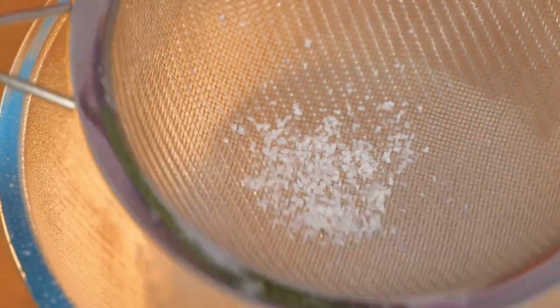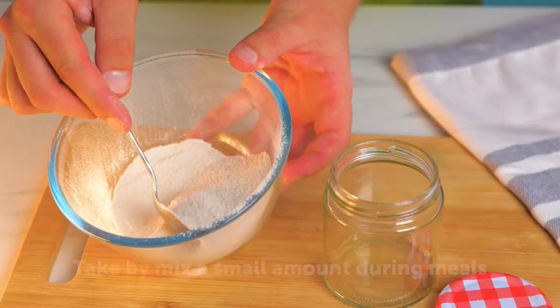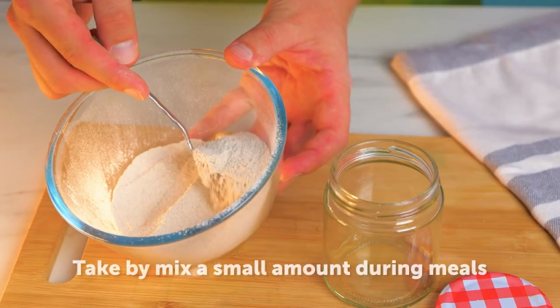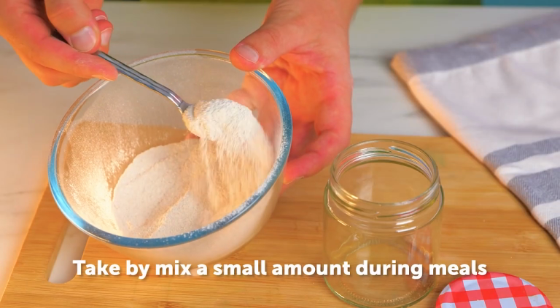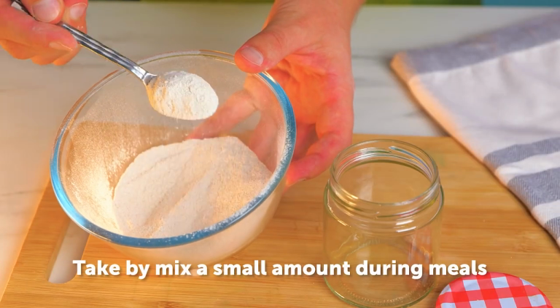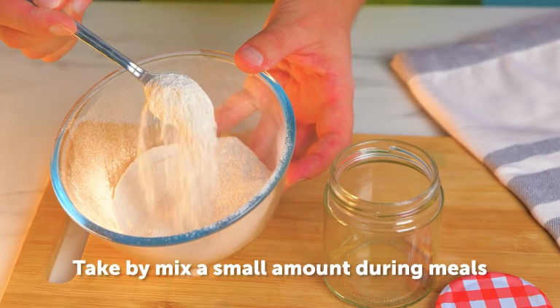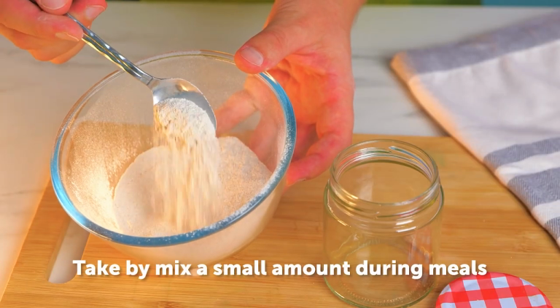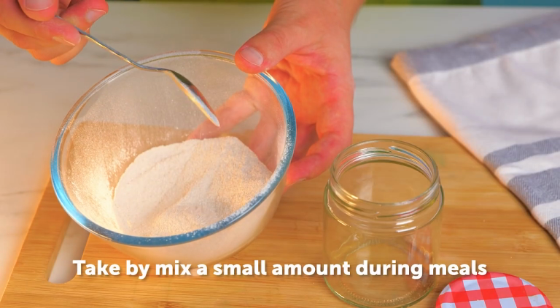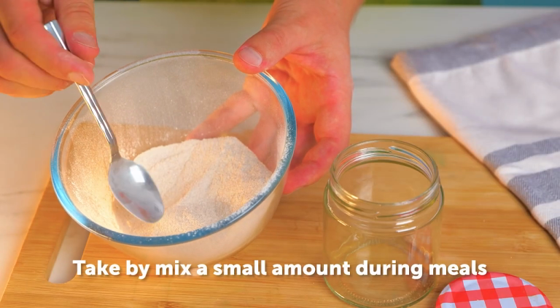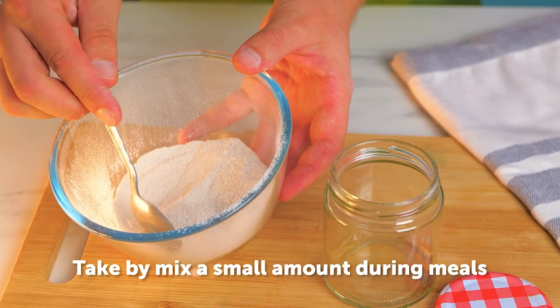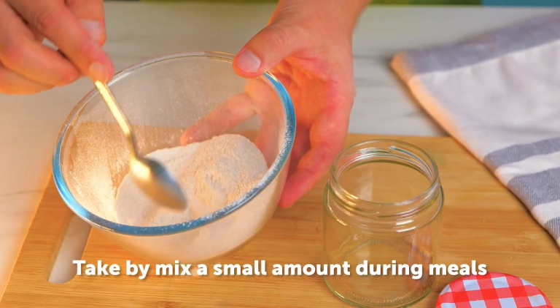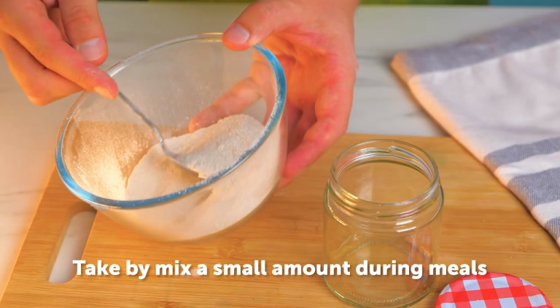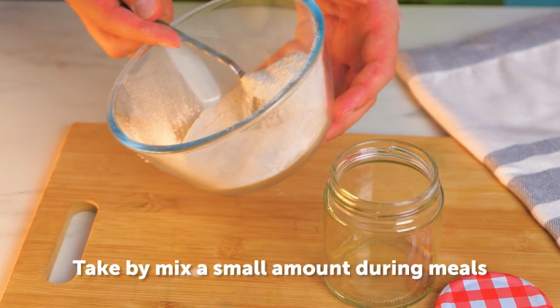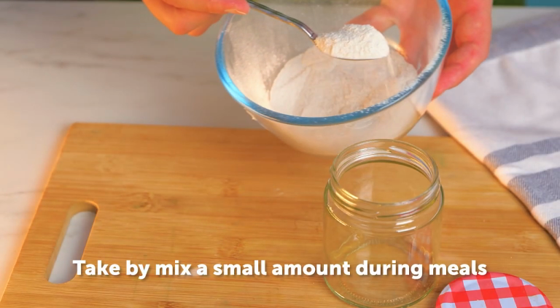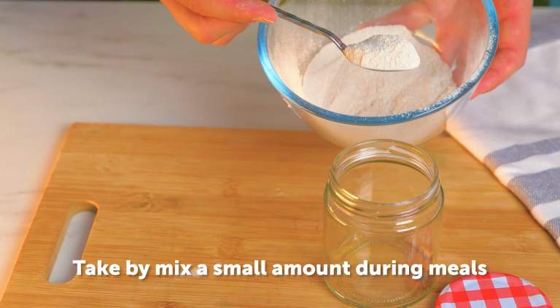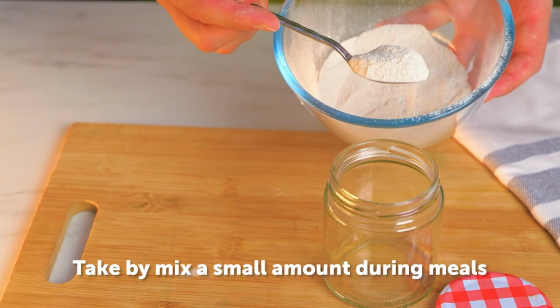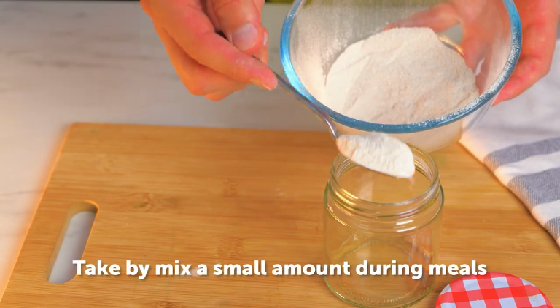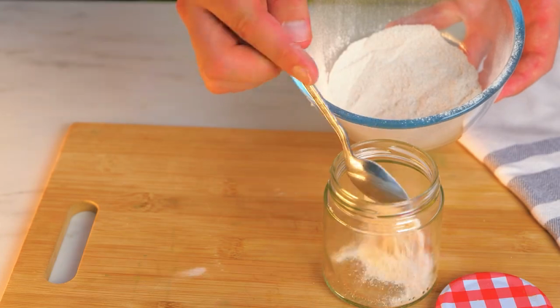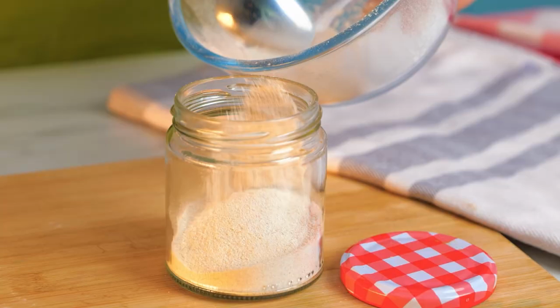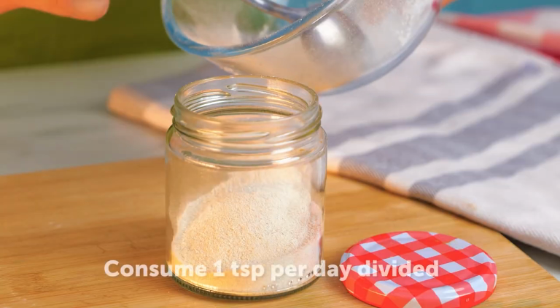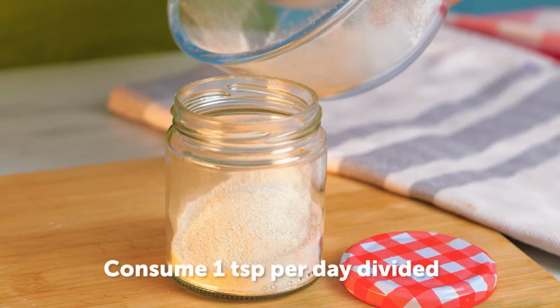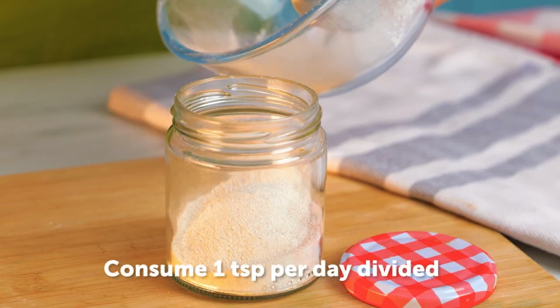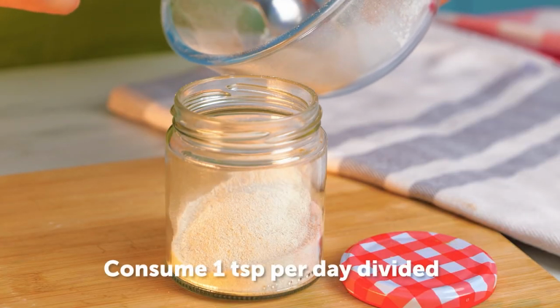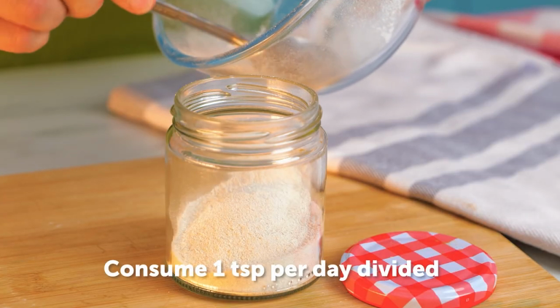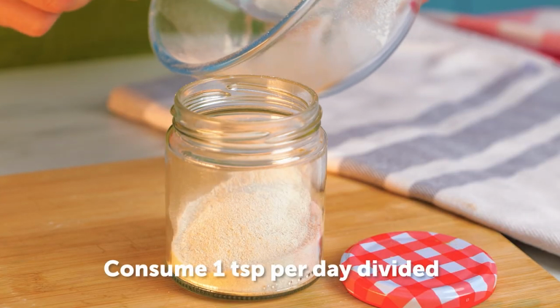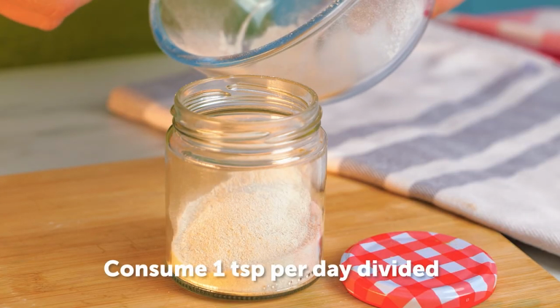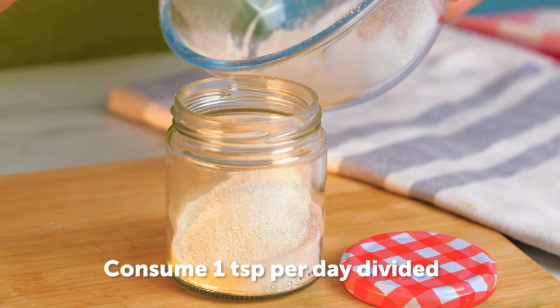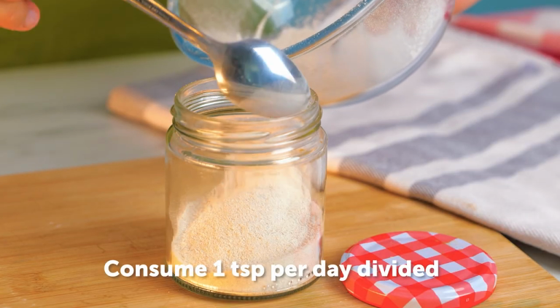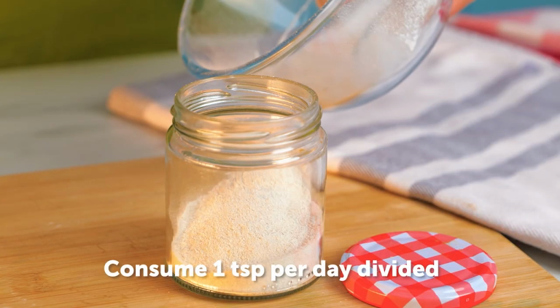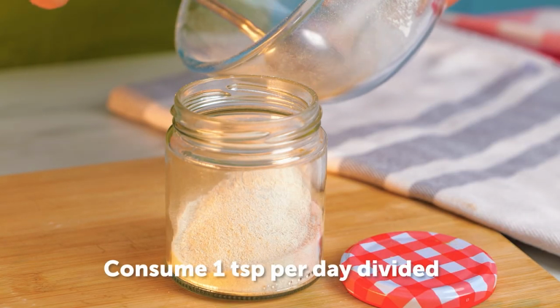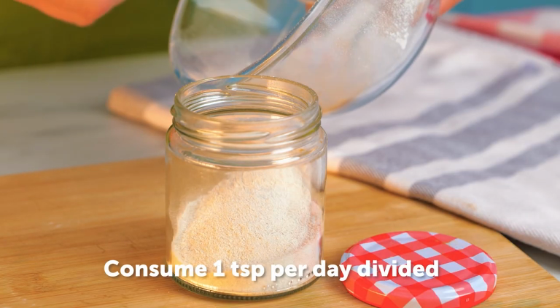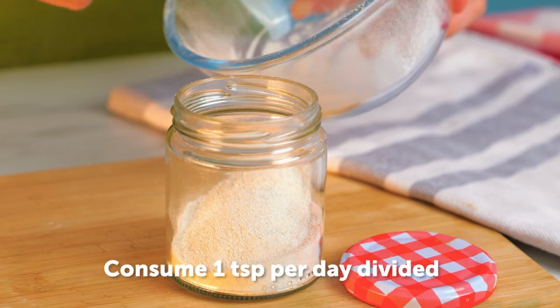The powdered form can be added to food or drinks. It's recommended to take around one teaspoon per day, divided between meals.